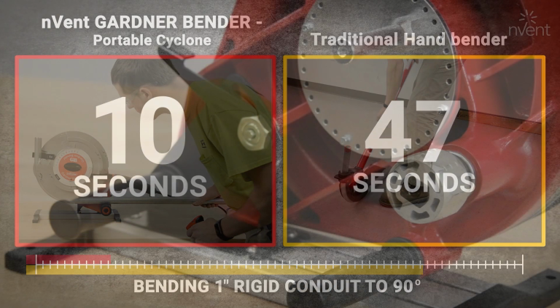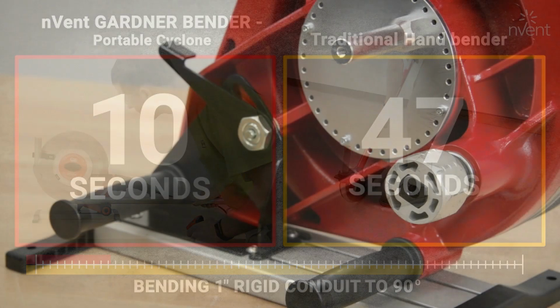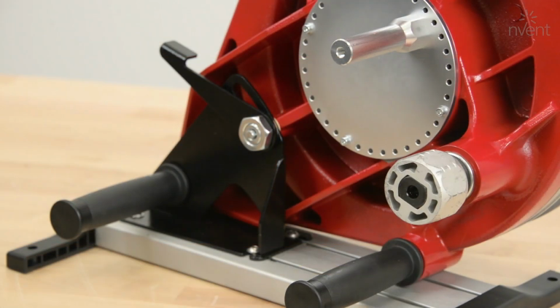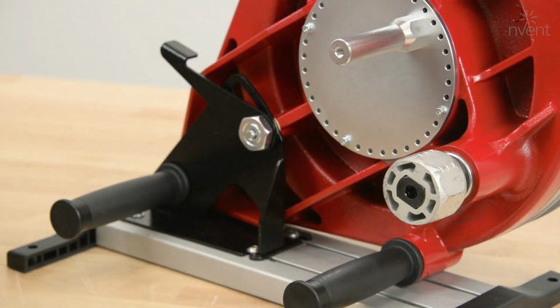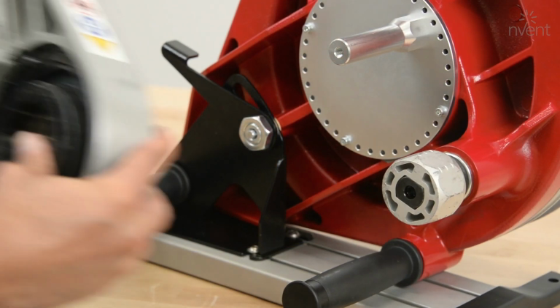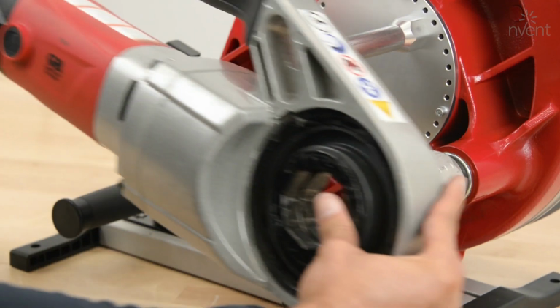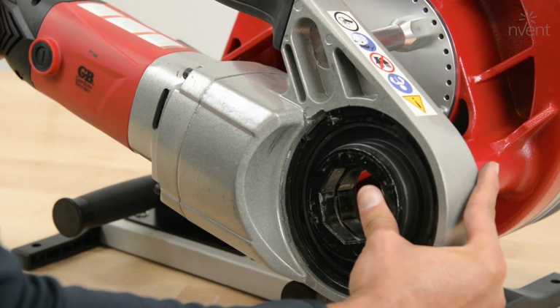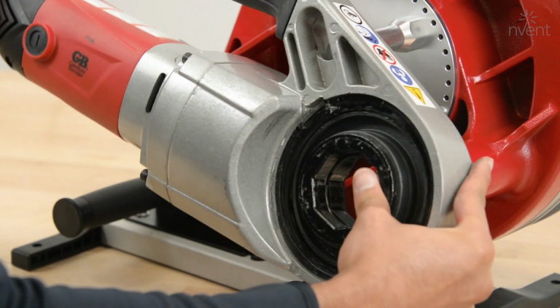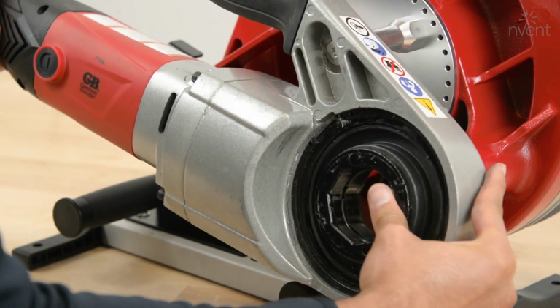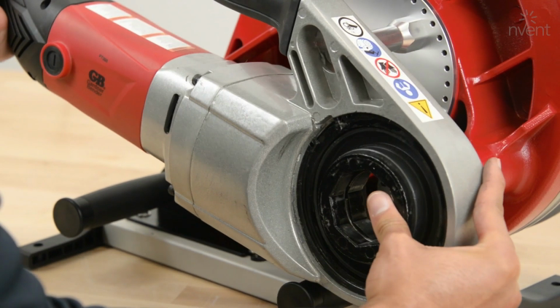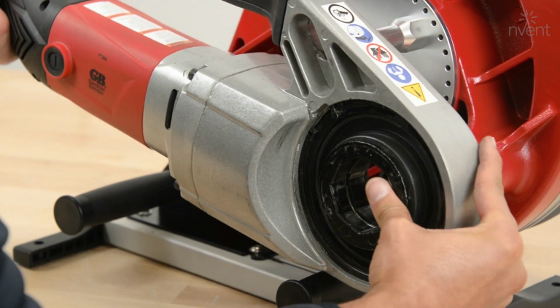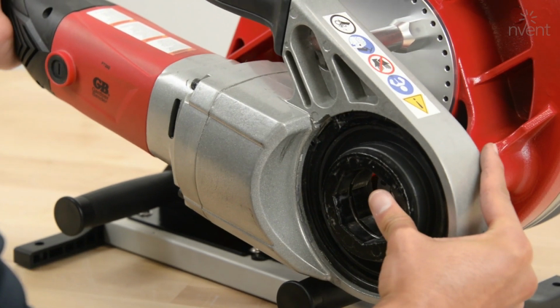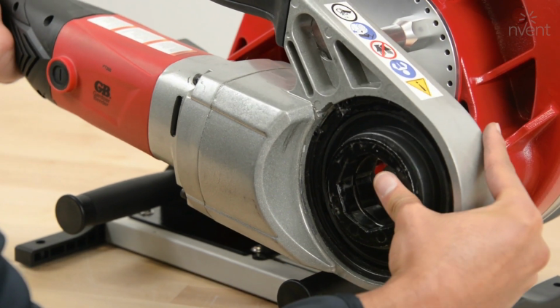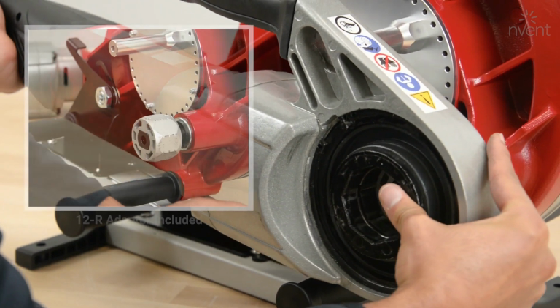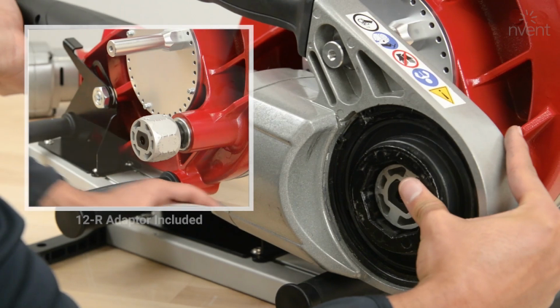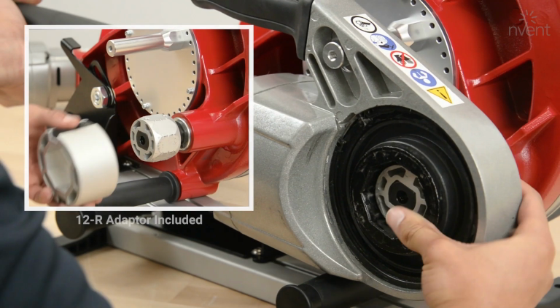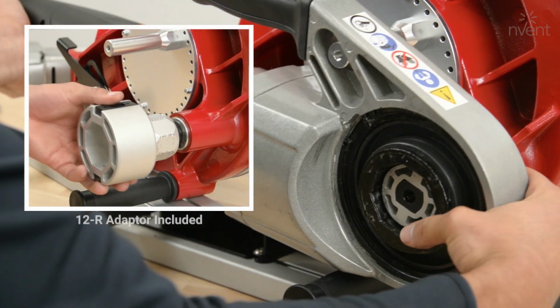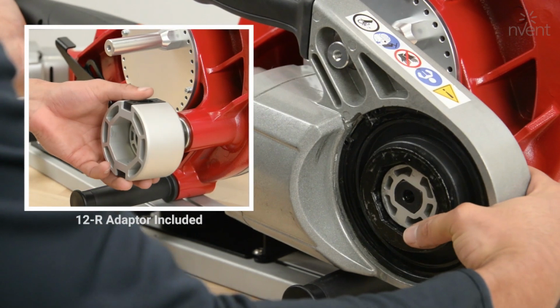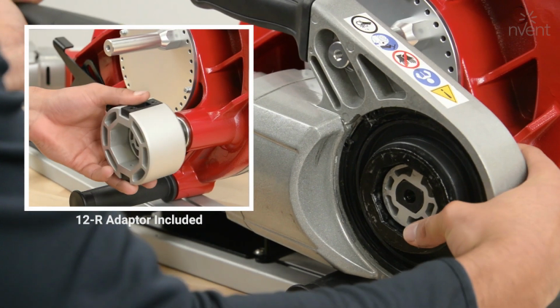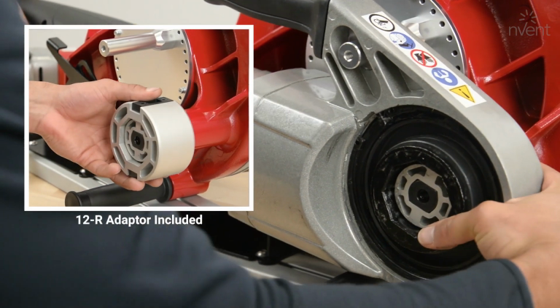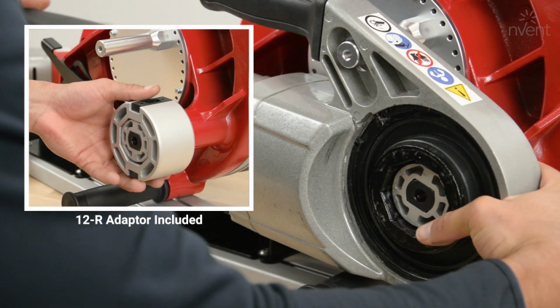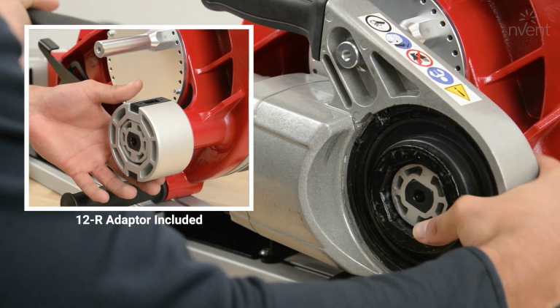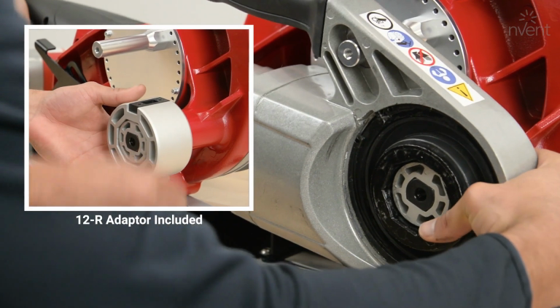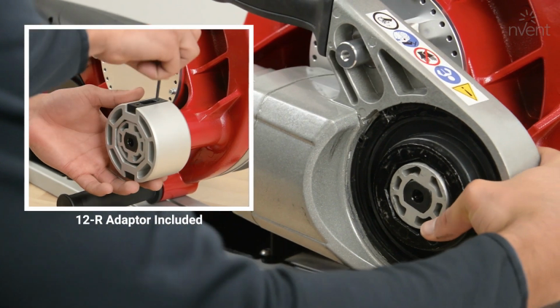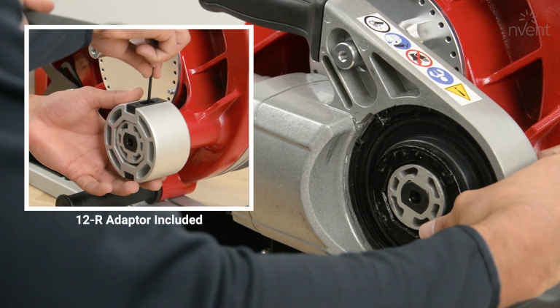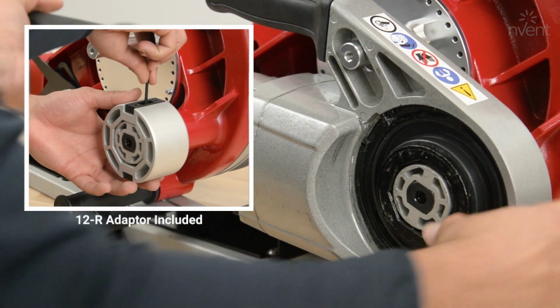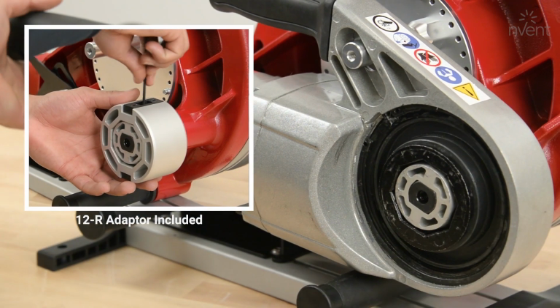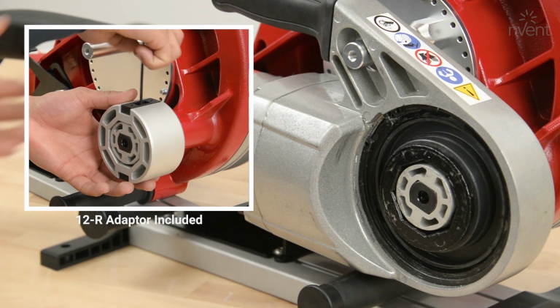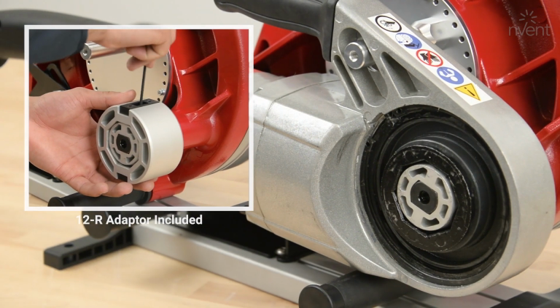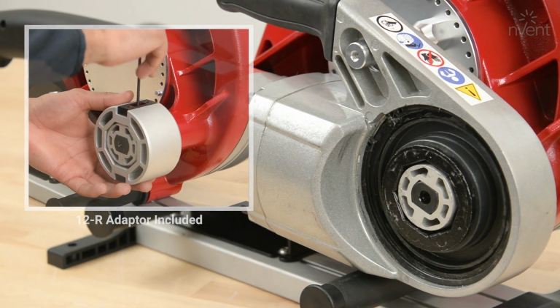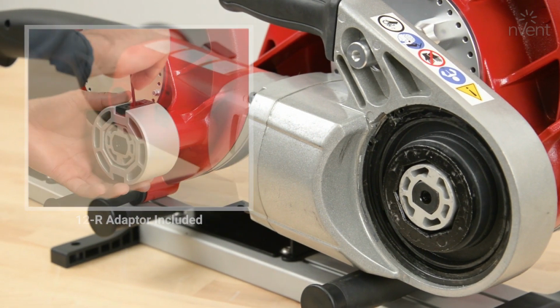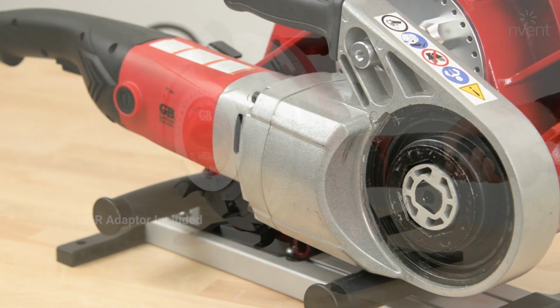A pipe threader serves as the power source for the bender. The Portable Cyclone is compatible with most 11R and 12R pipe threaders on the market today.